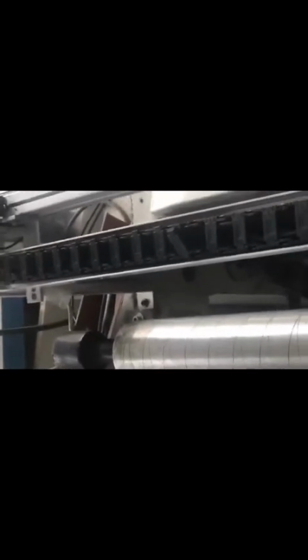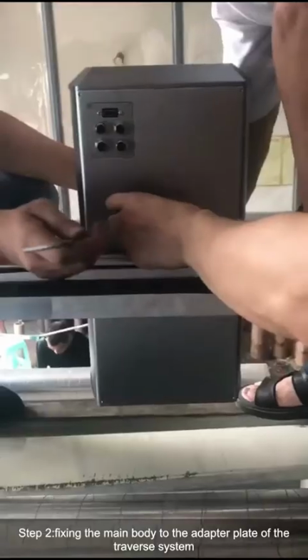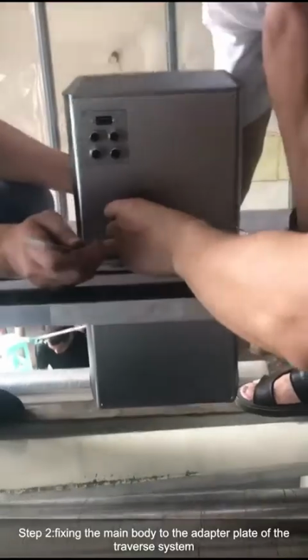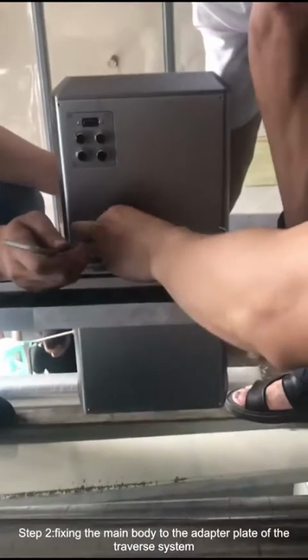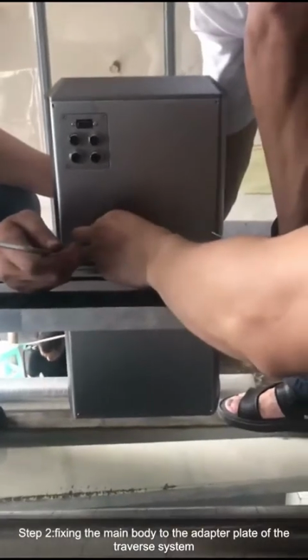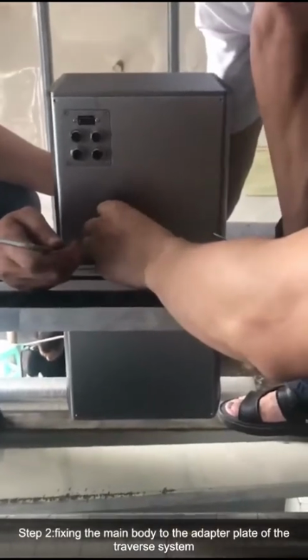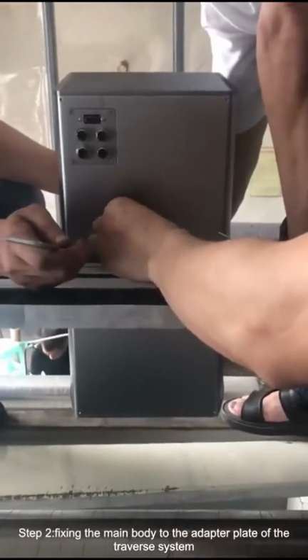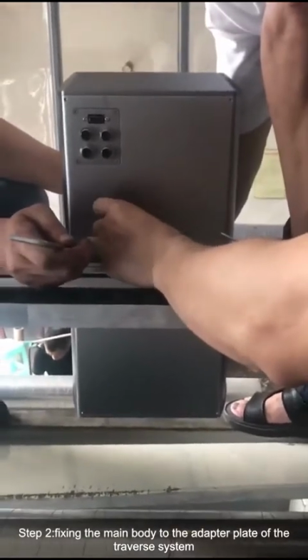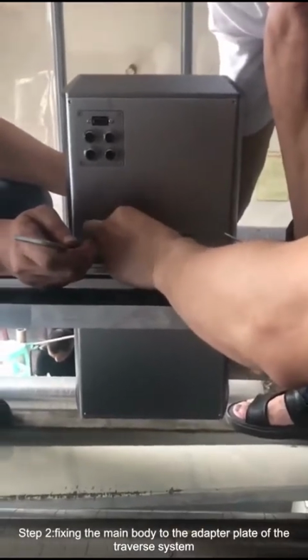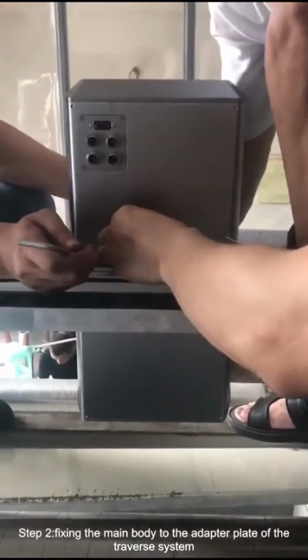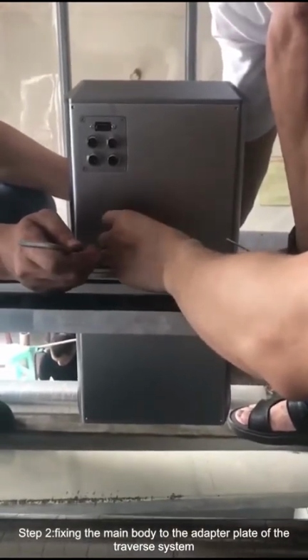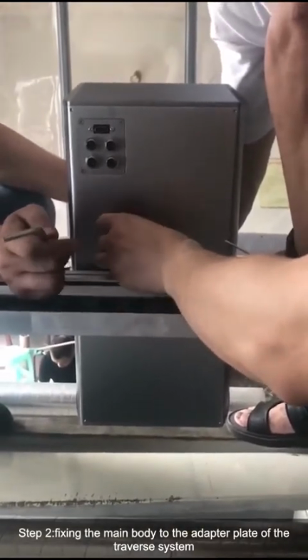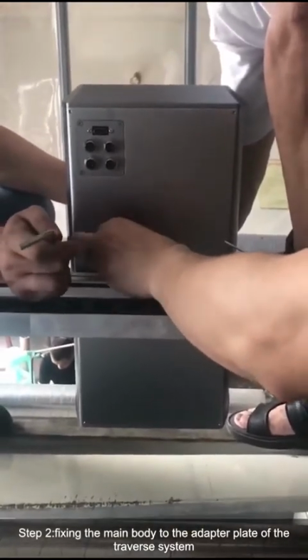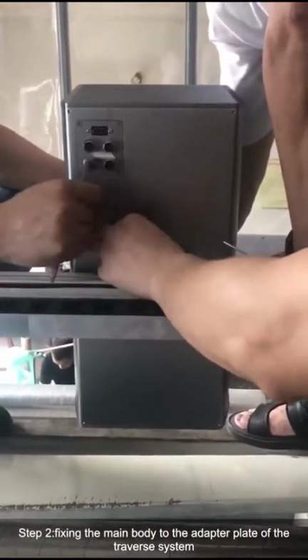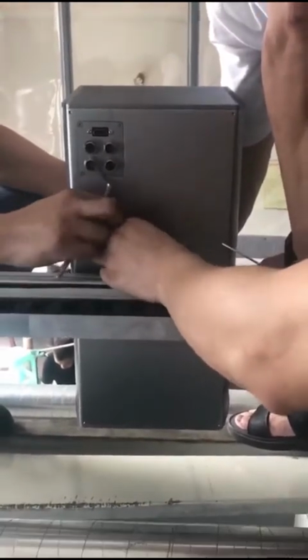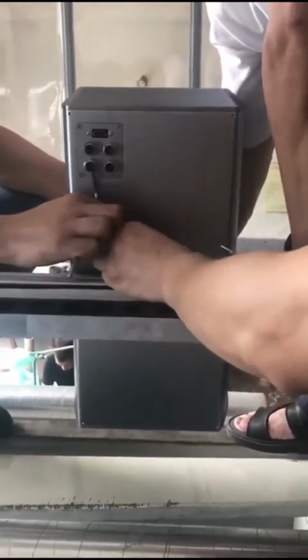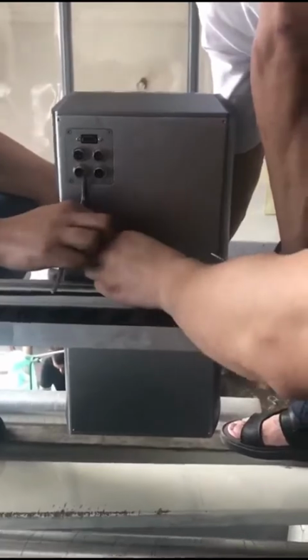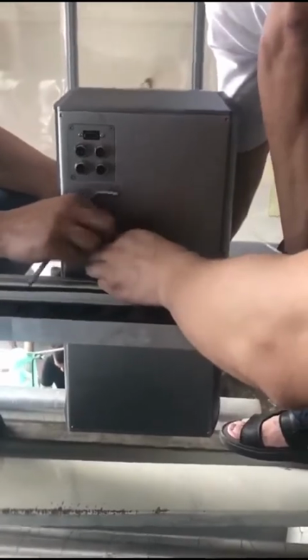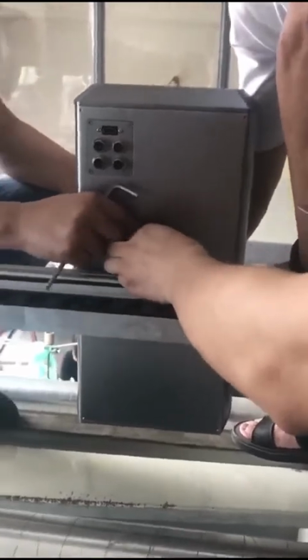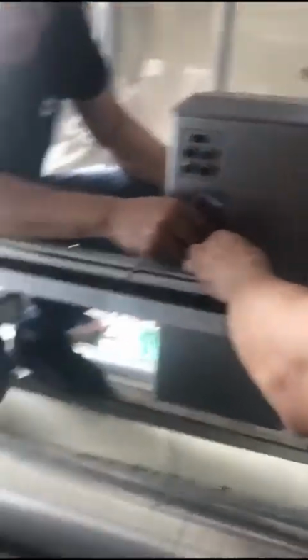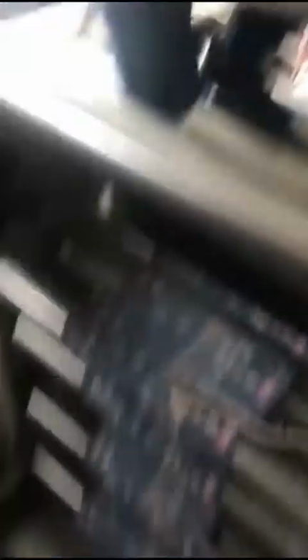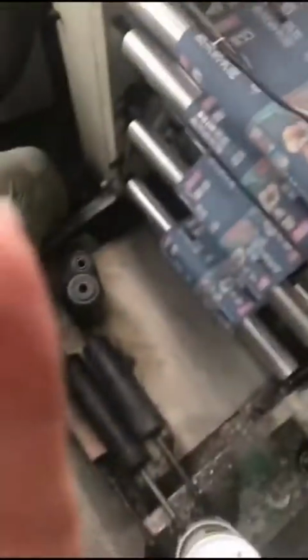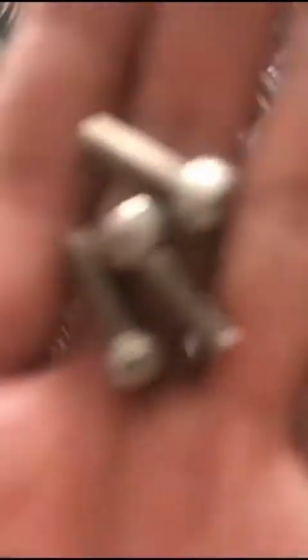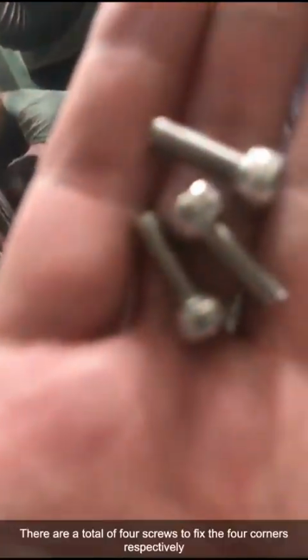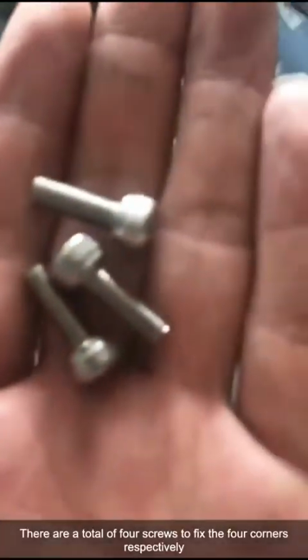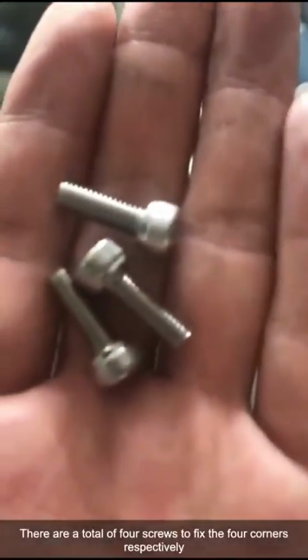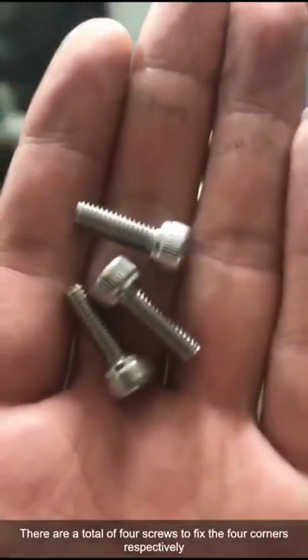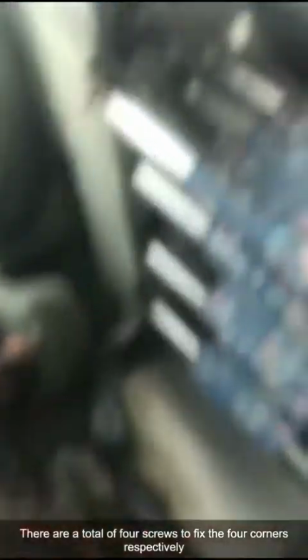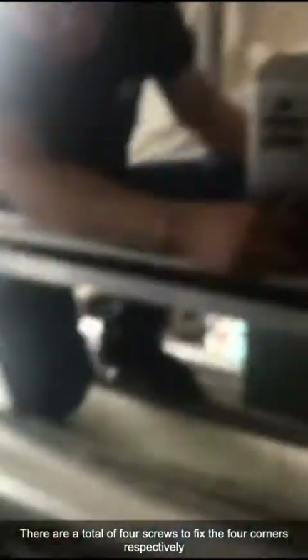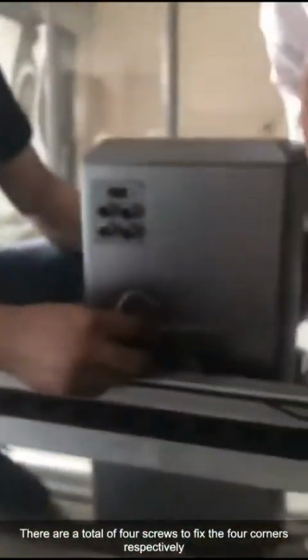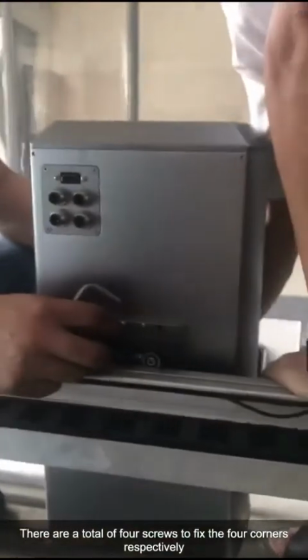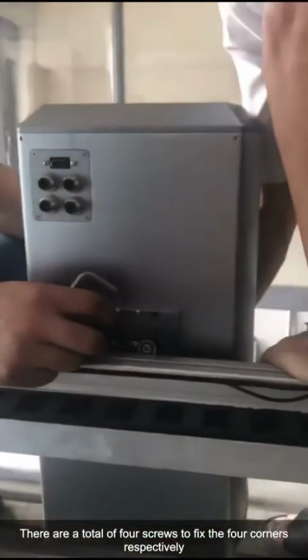Step 2. Fixing the main body to the adapter plate of the traverse system. There are a total of 4 screws to fix the 4 corners respectively.